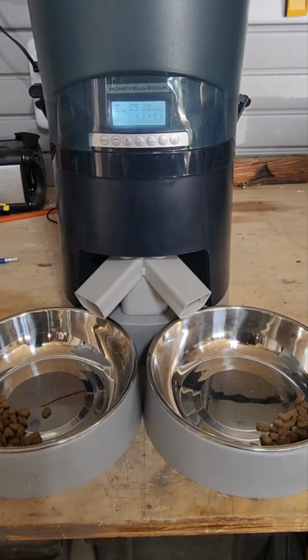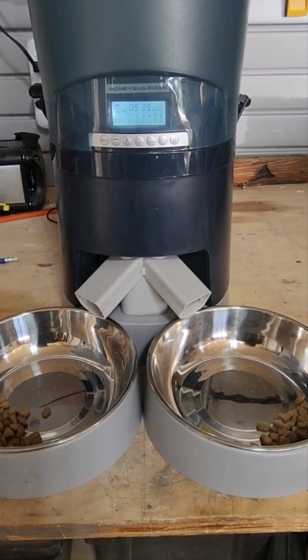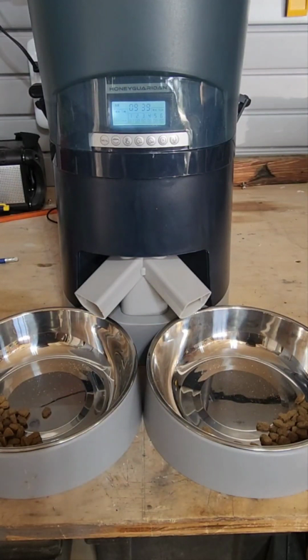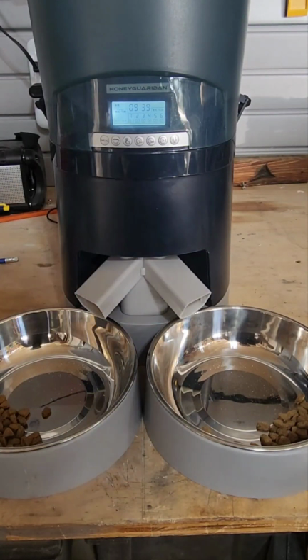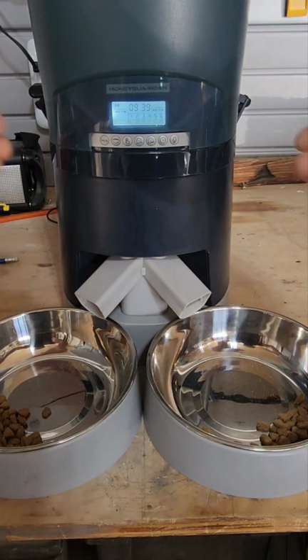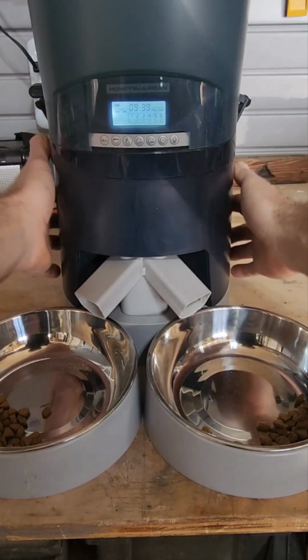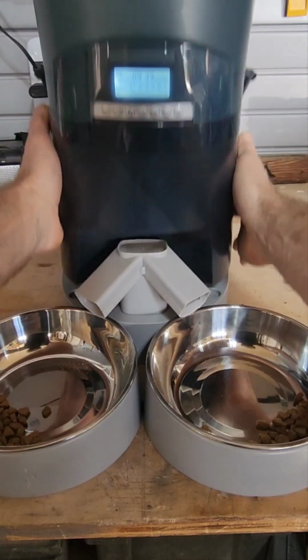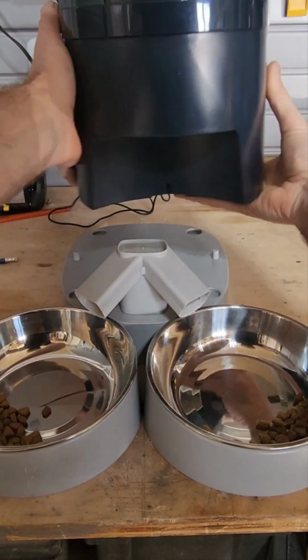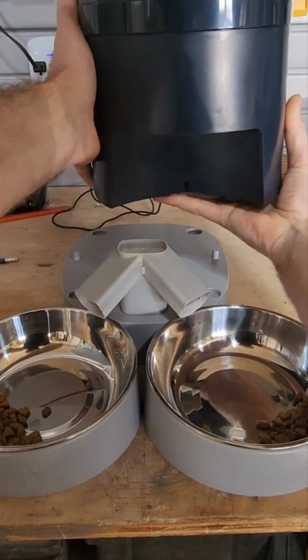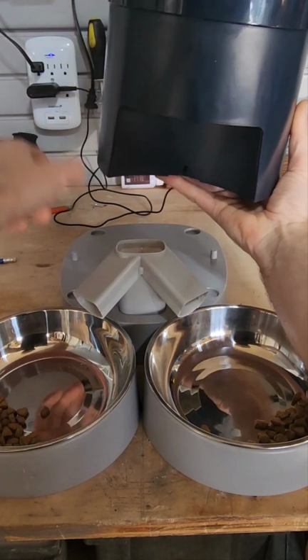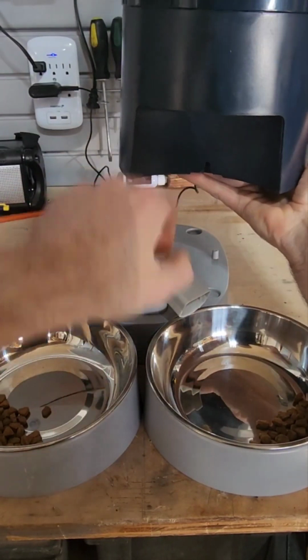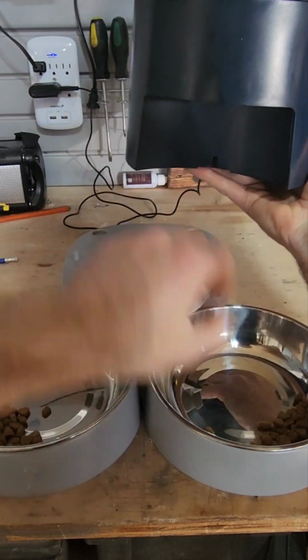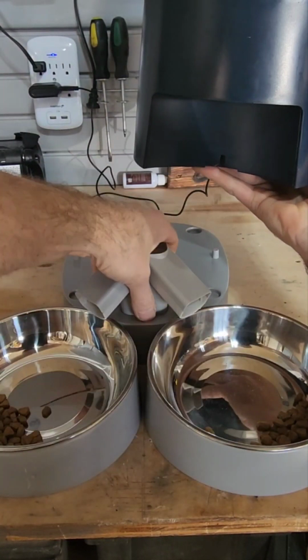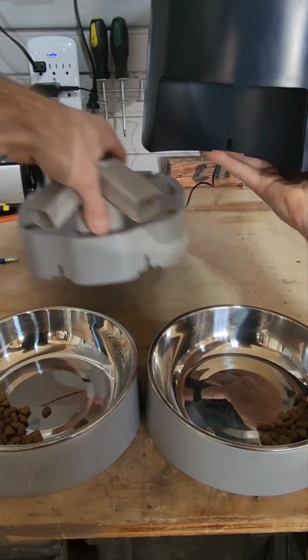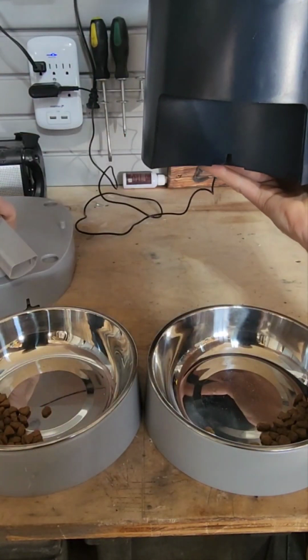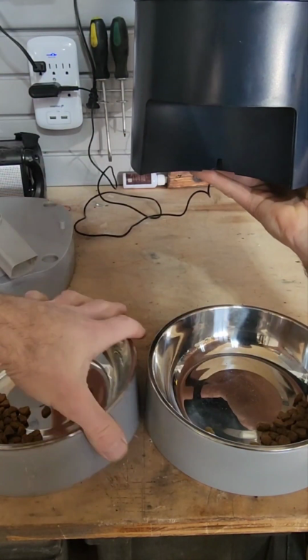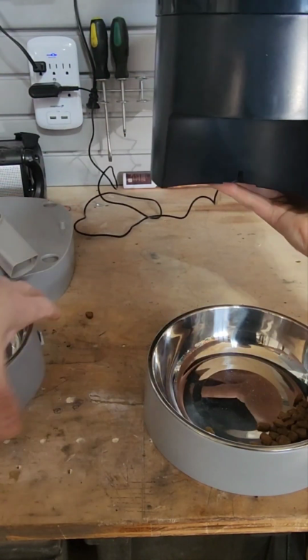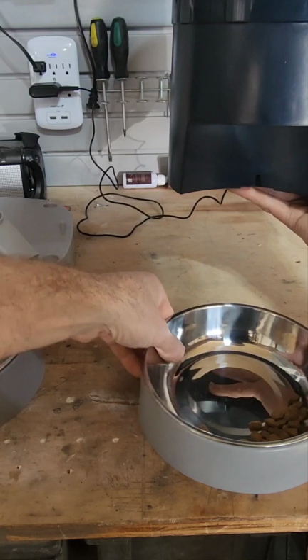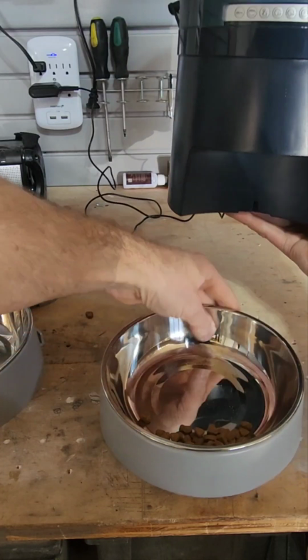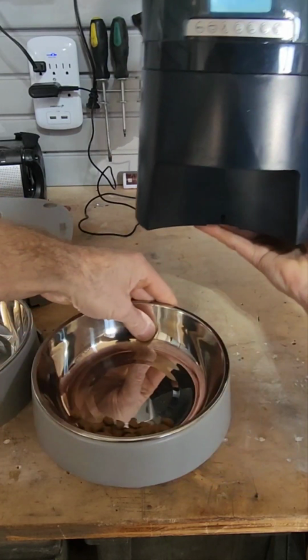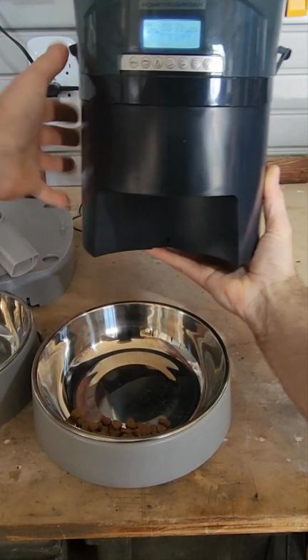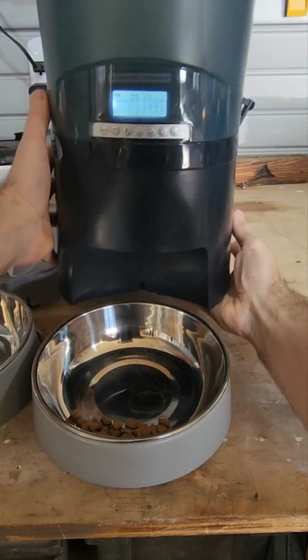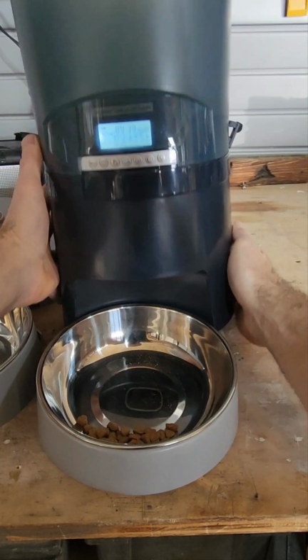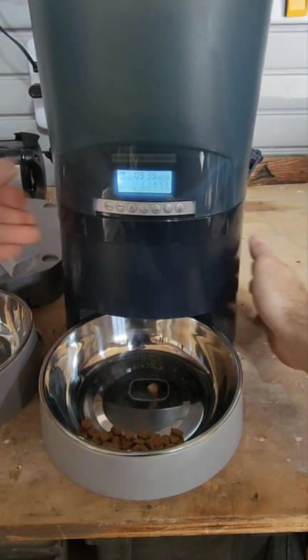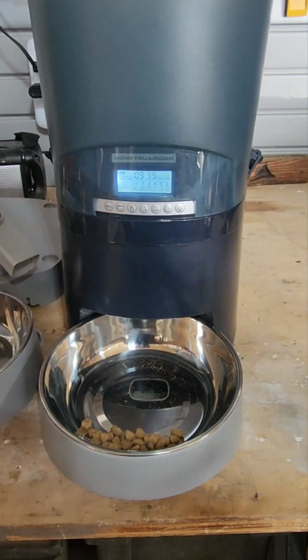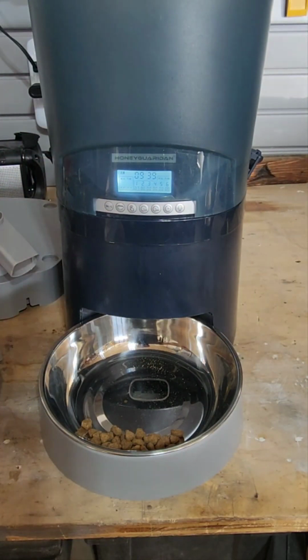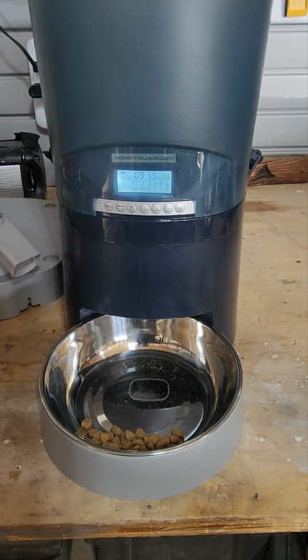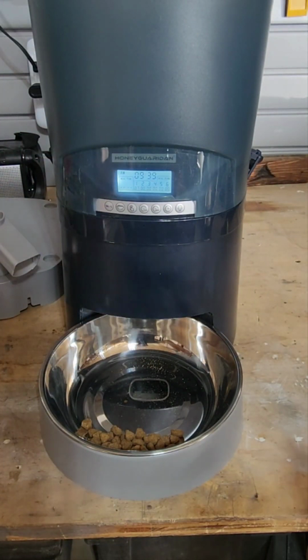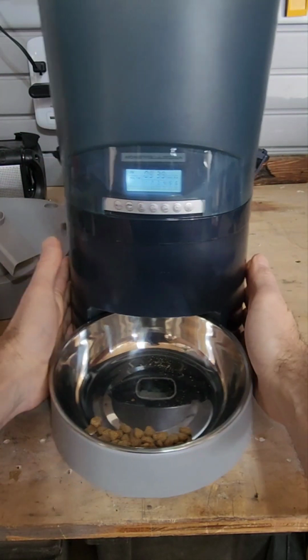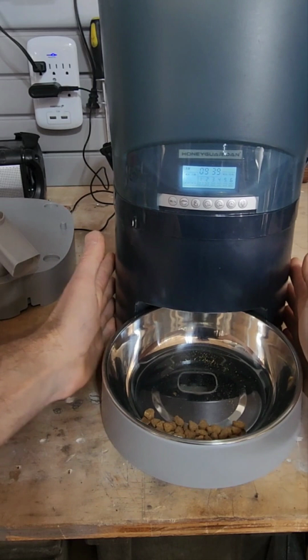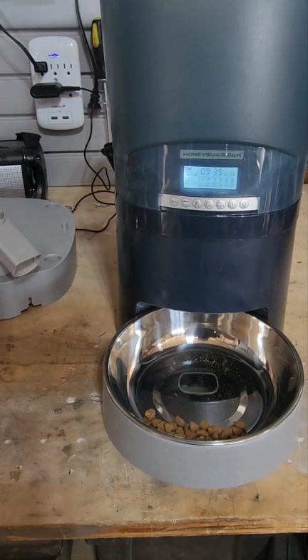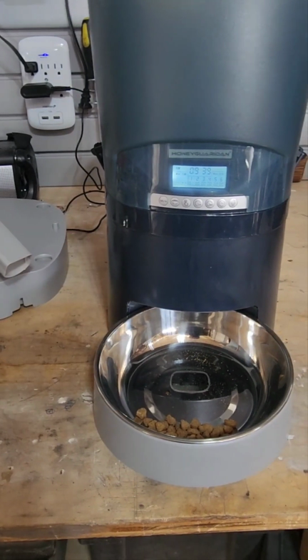Now to convert this down to one feeder, just lift this up and take this off. Okay, so now it would be just for one.